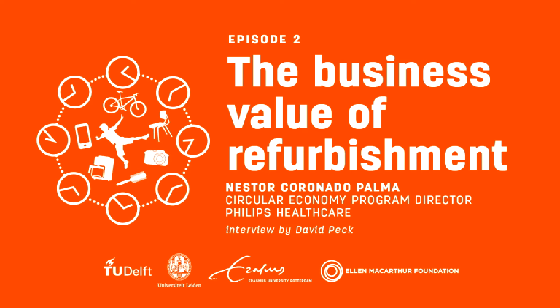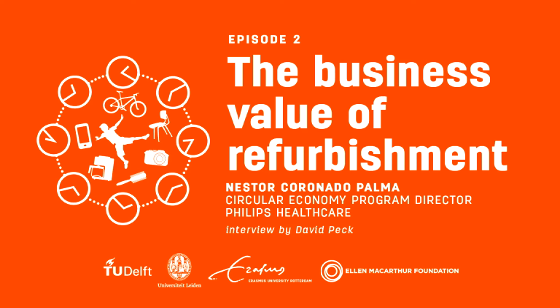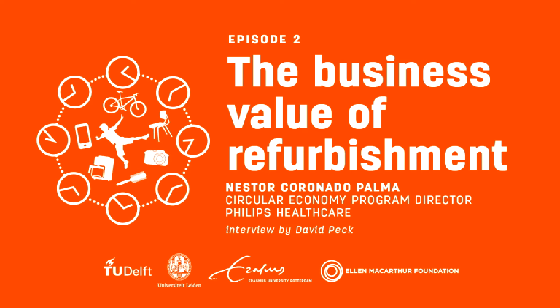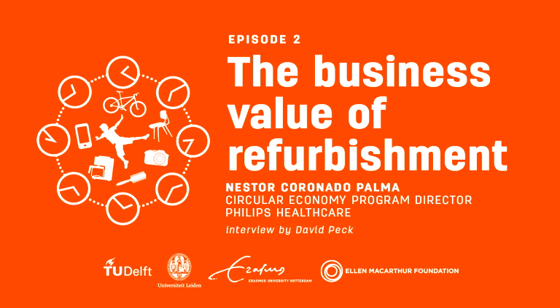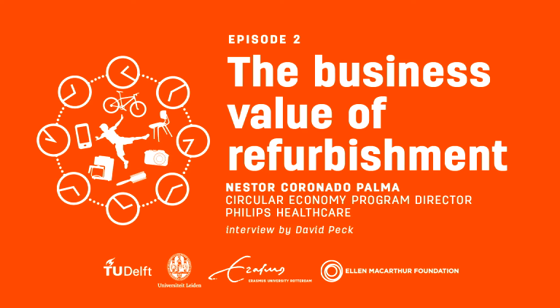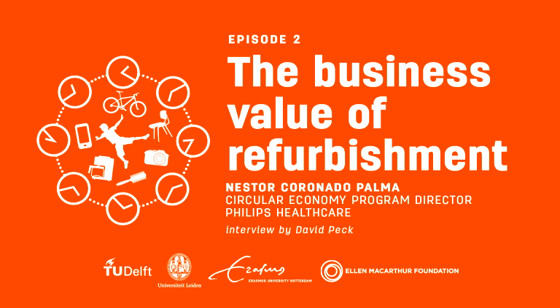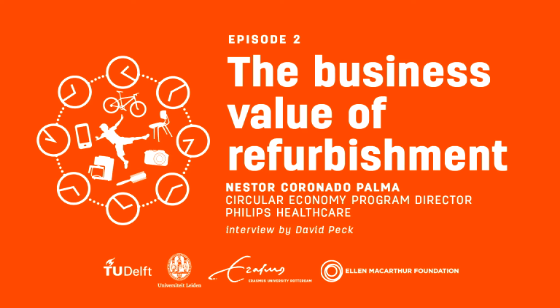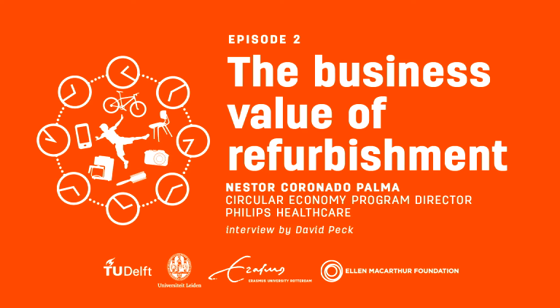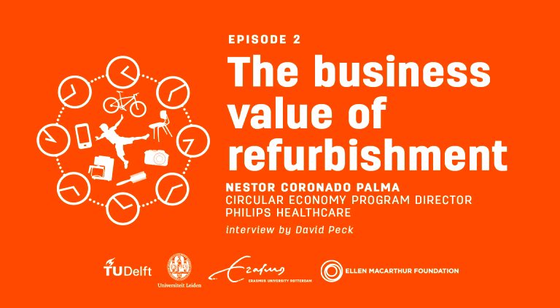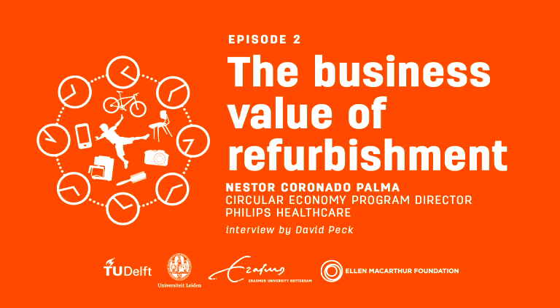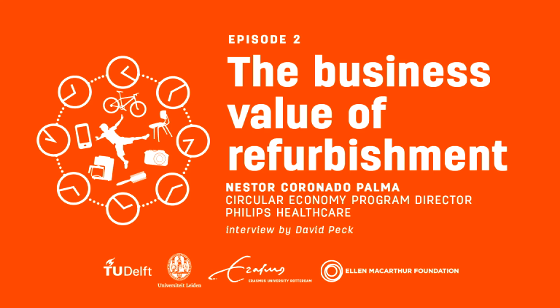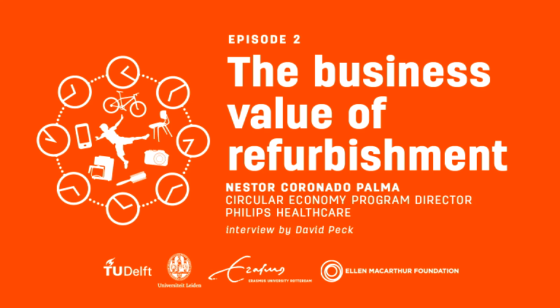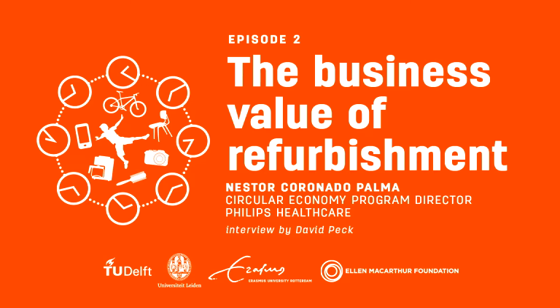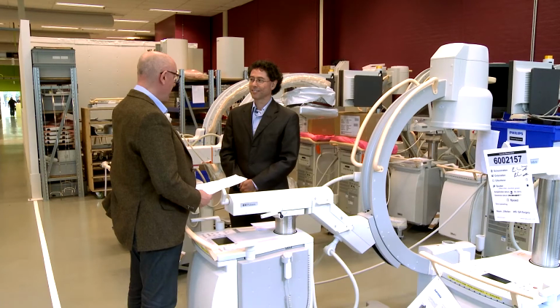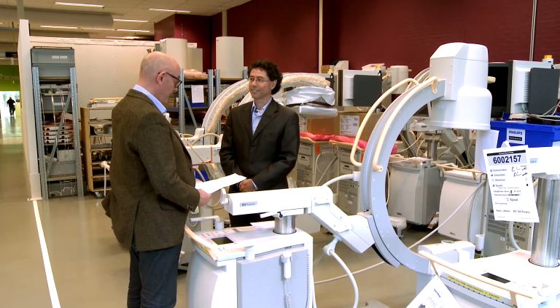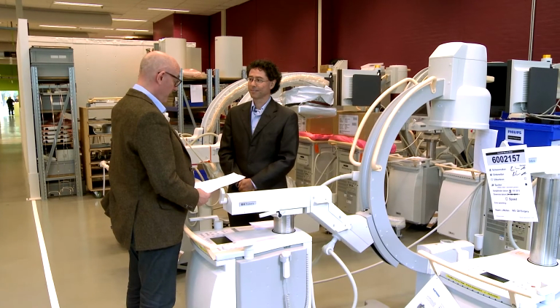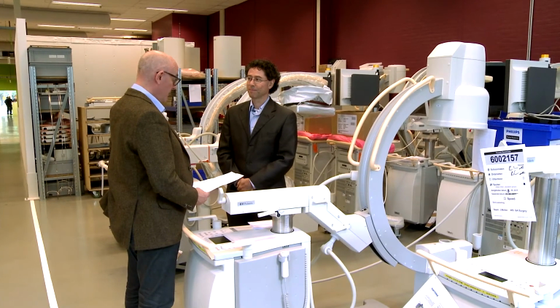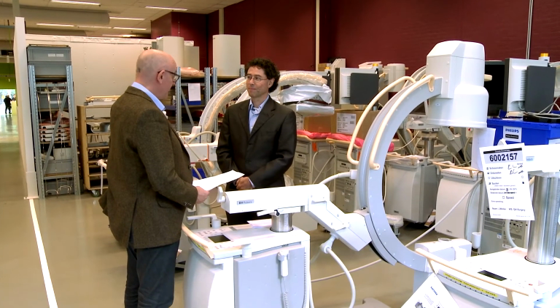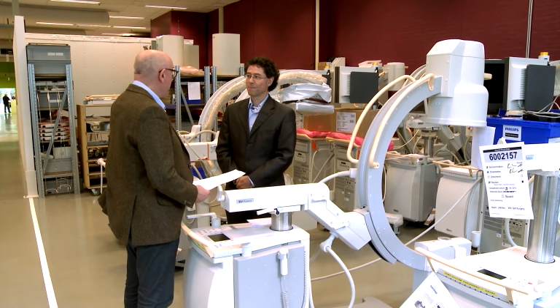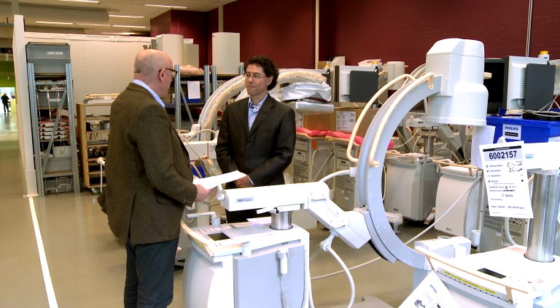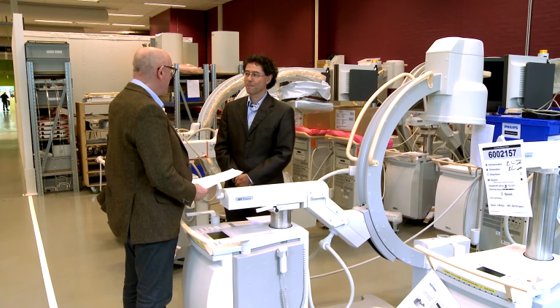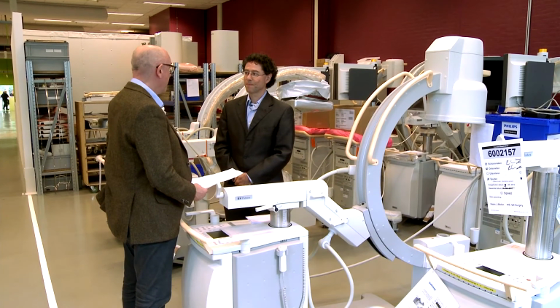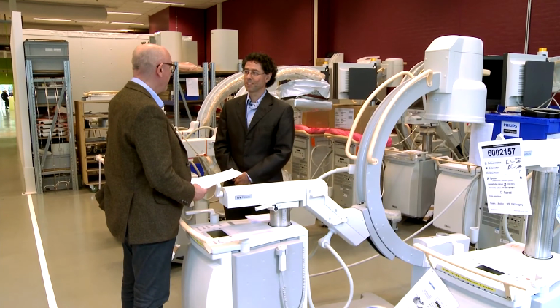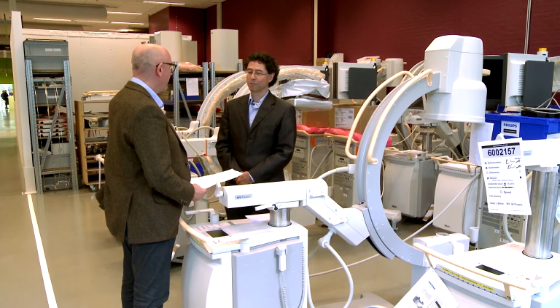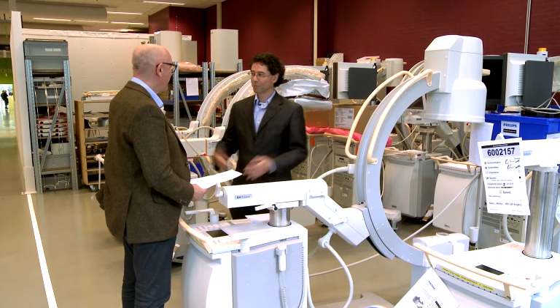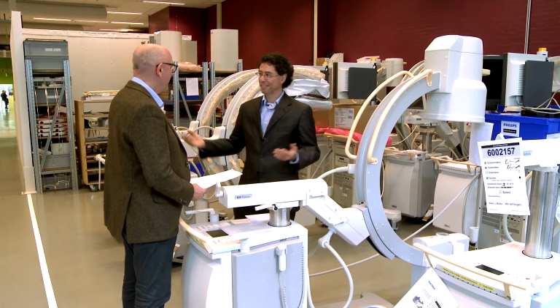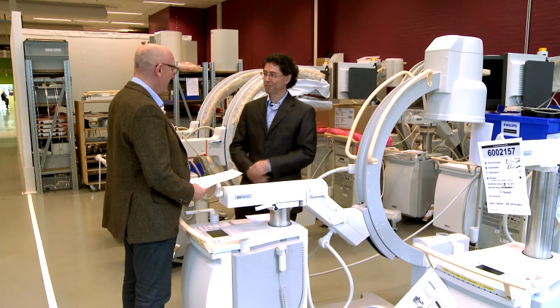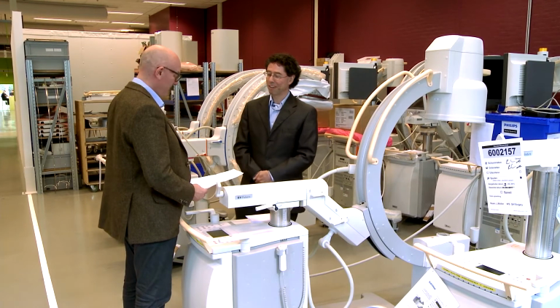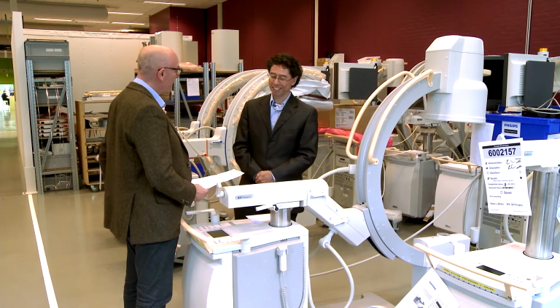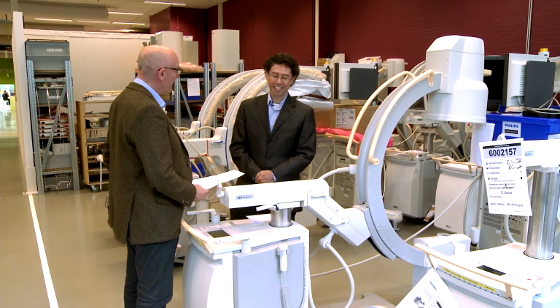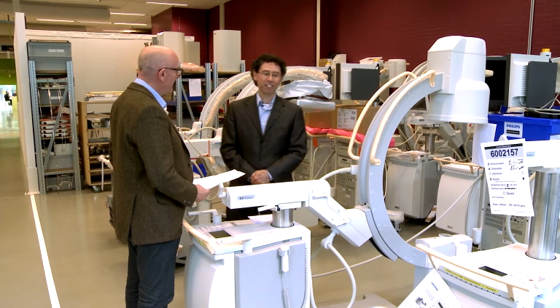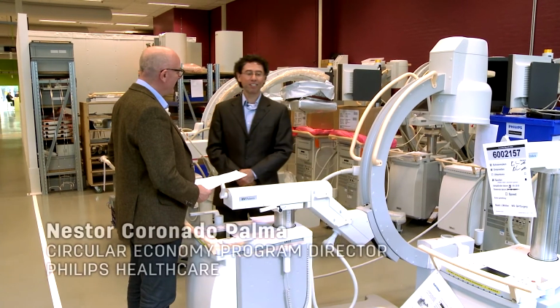Hi Nestor, we're here today in the Netherlands in a Philips refurbishment factory. So what exactly does Philips do here? Welcome Dave to our factory here in Vest.